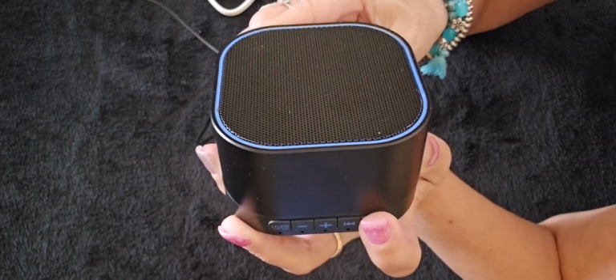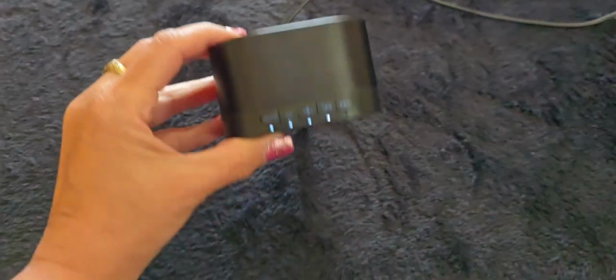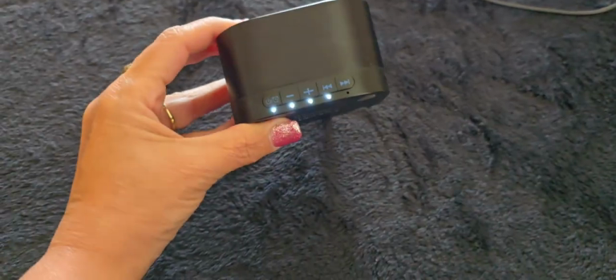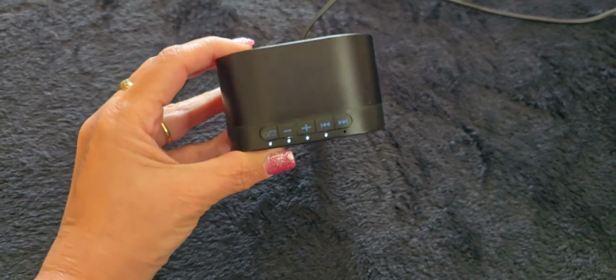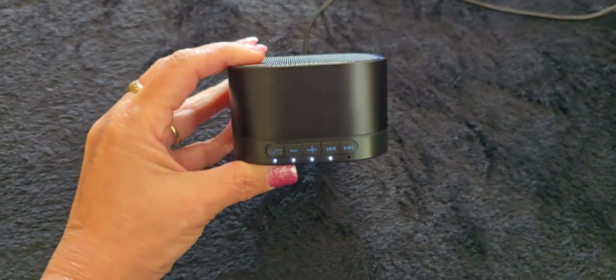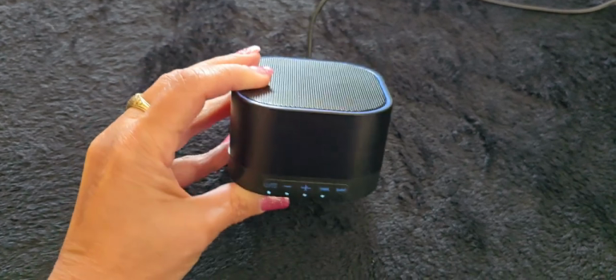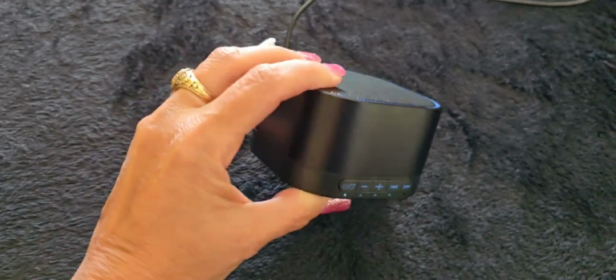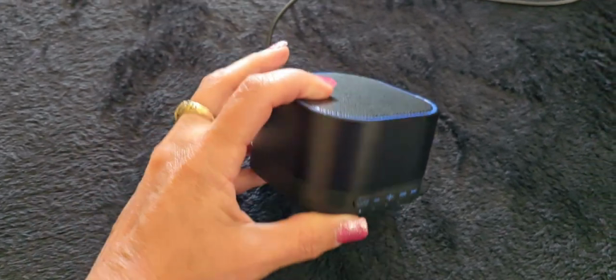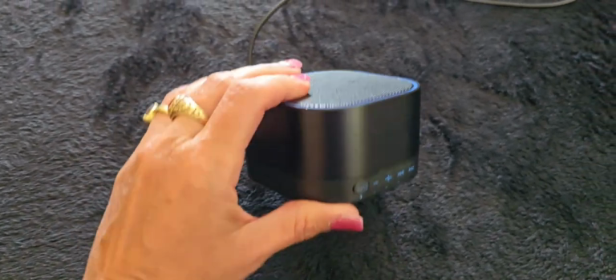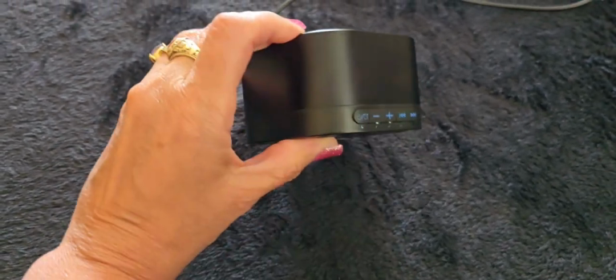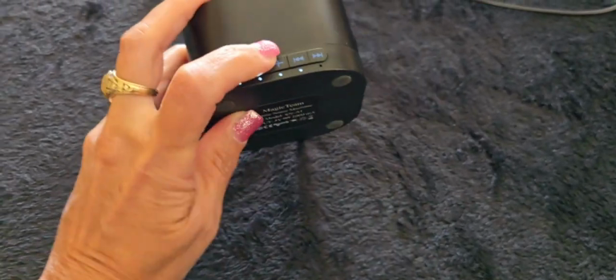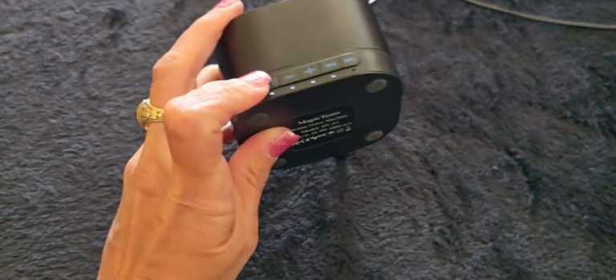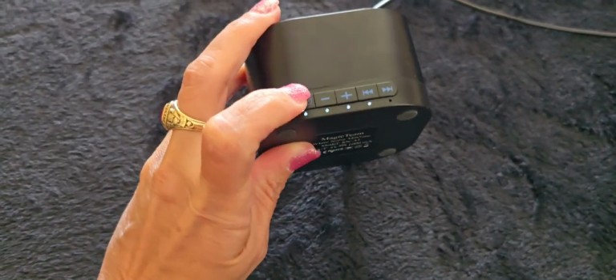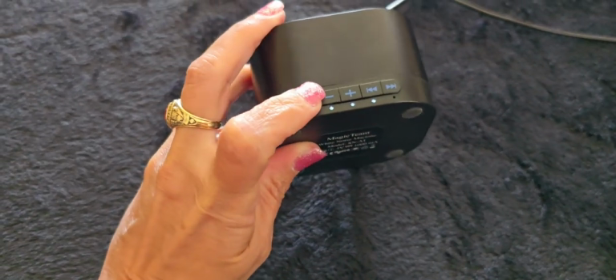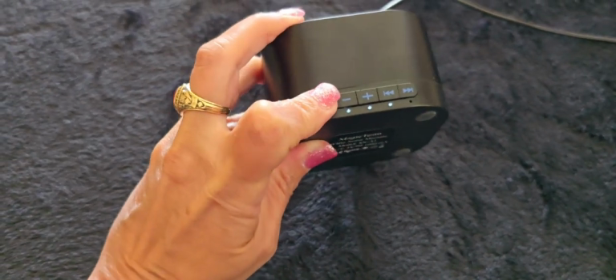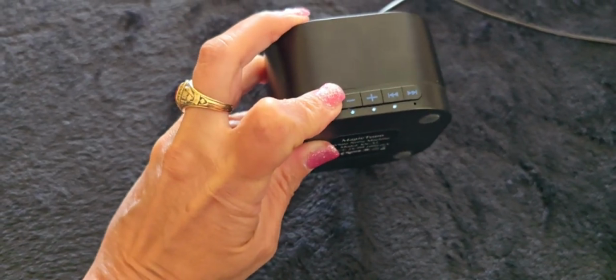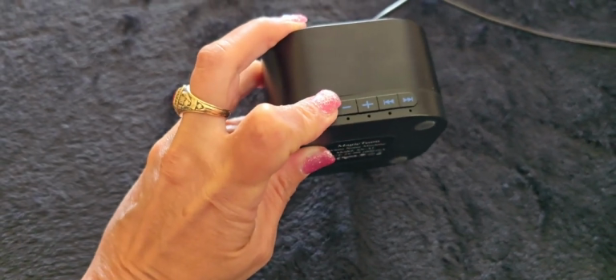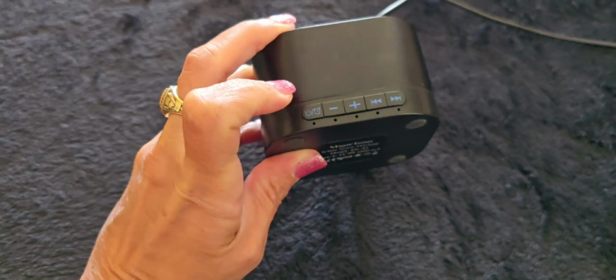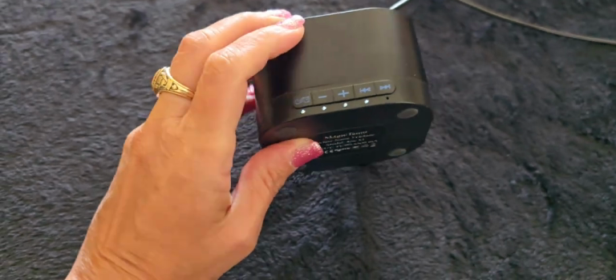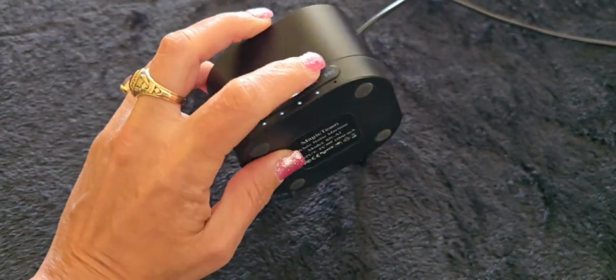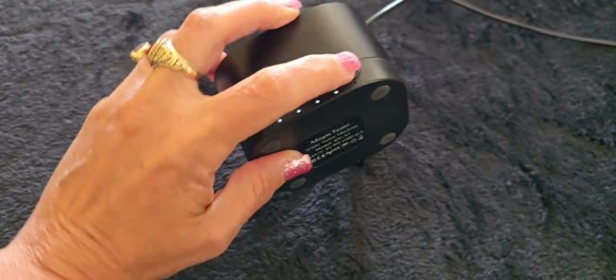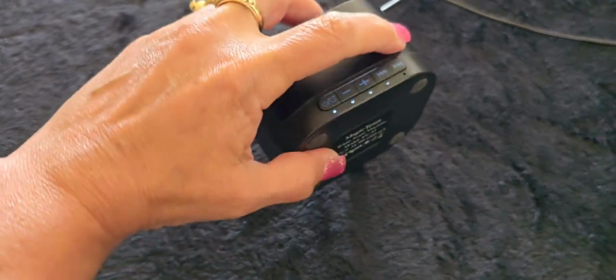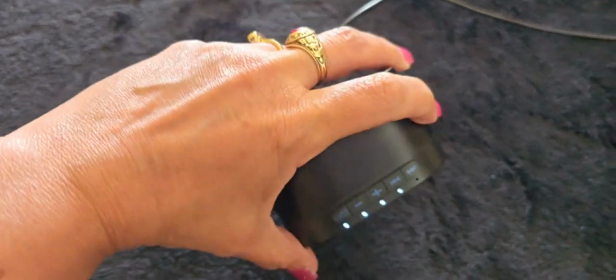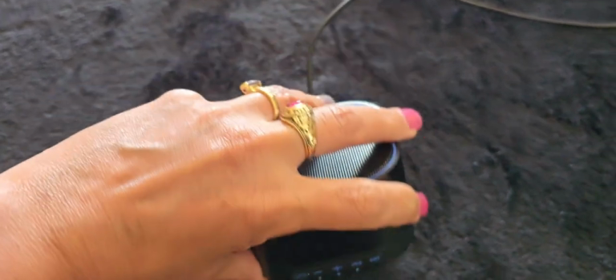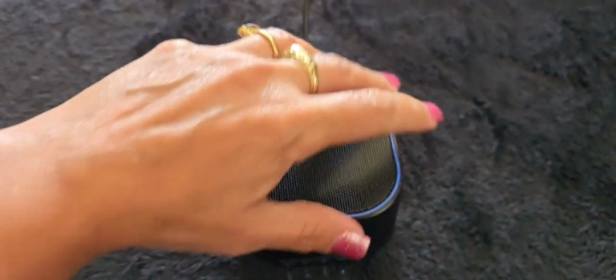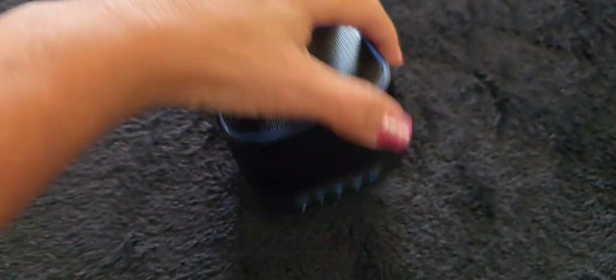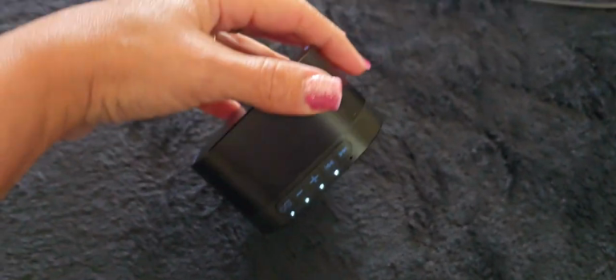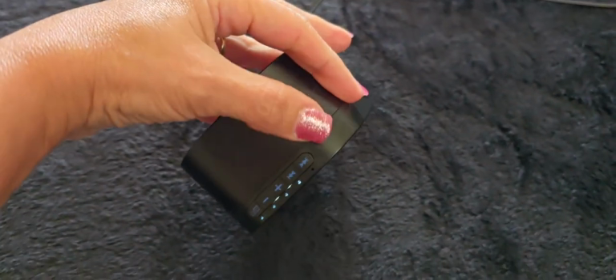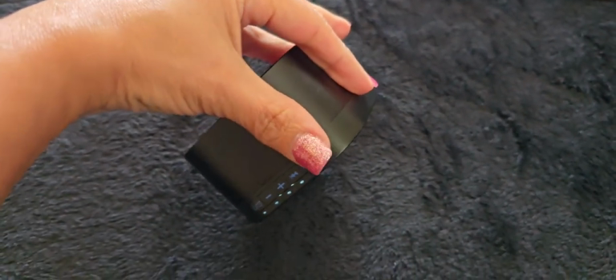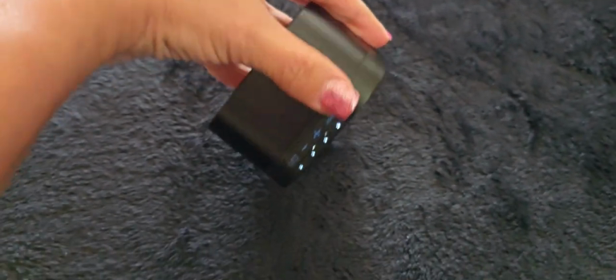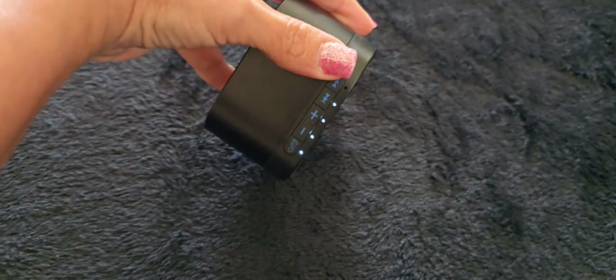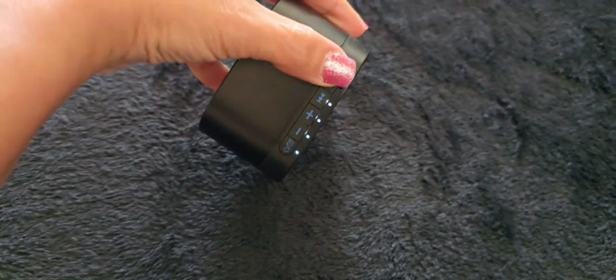I think this sound machine is great. It's been working well for me for a year now and I recommend it to anyone who has trouble sleeping or just wants some soothing background noise.